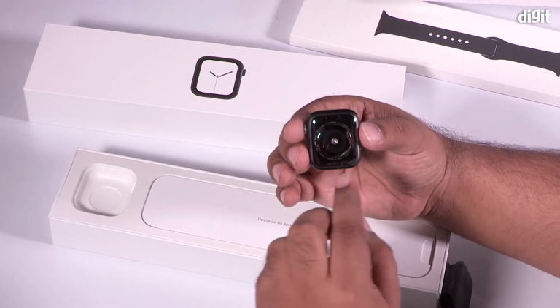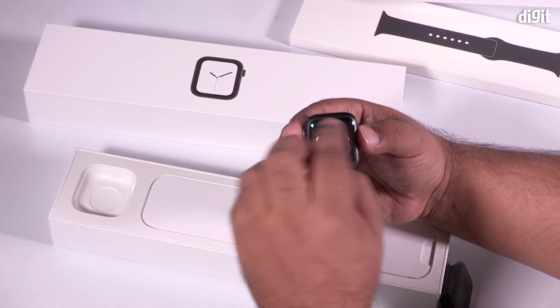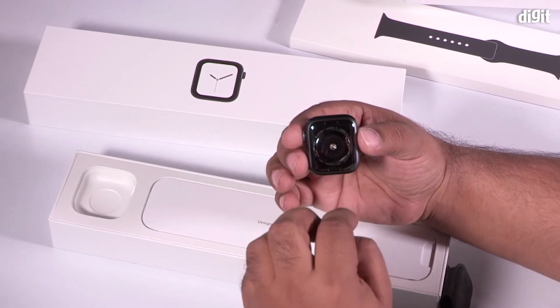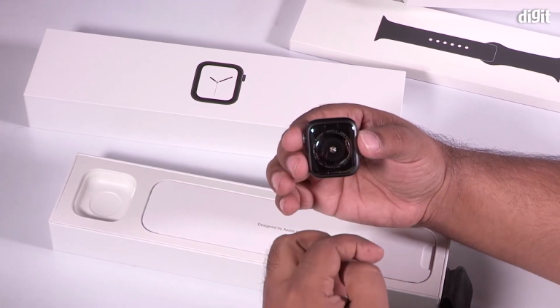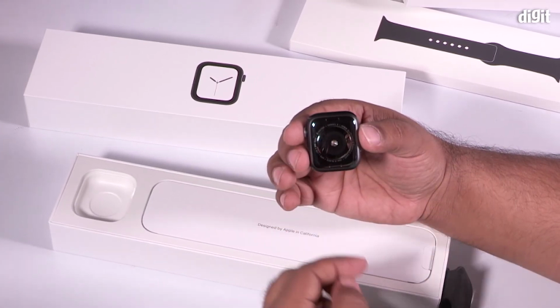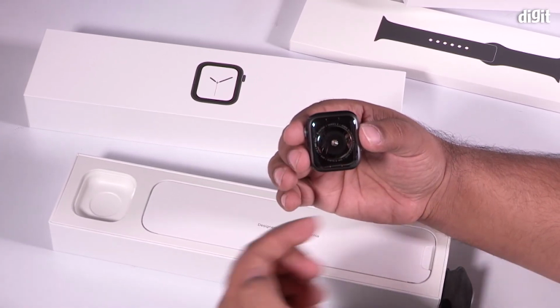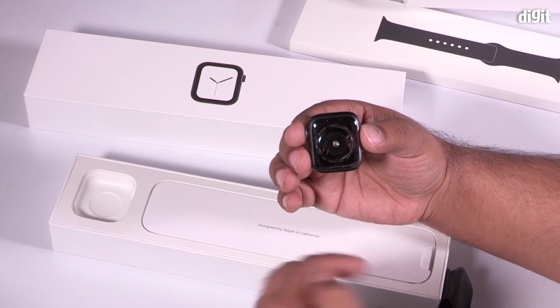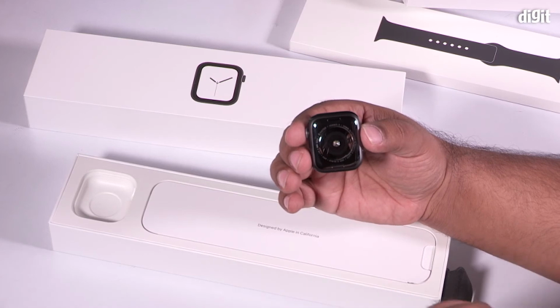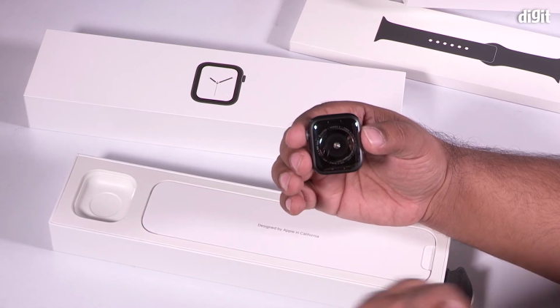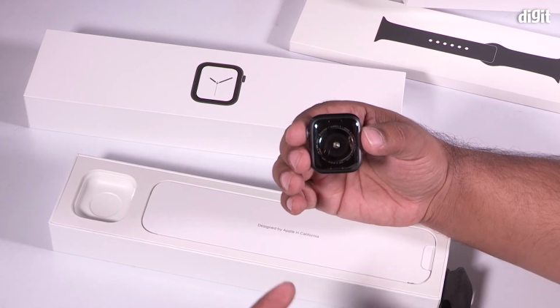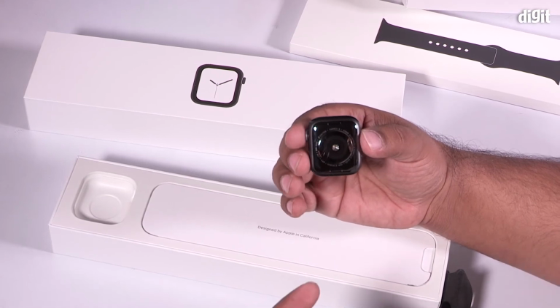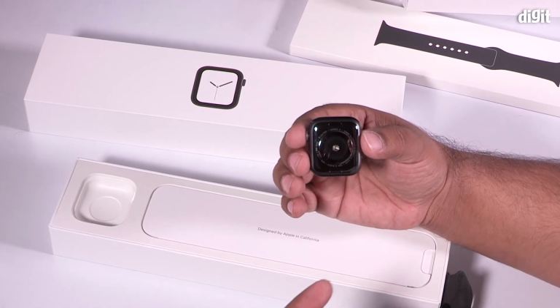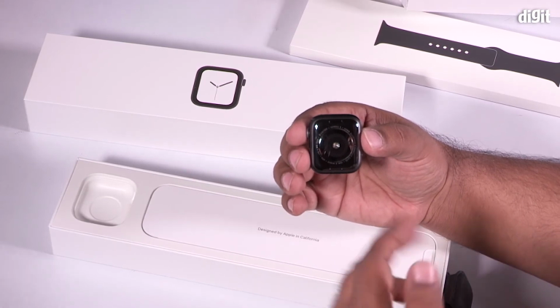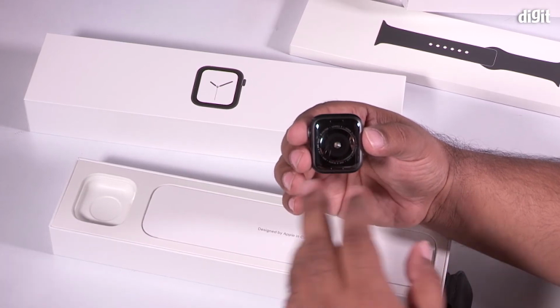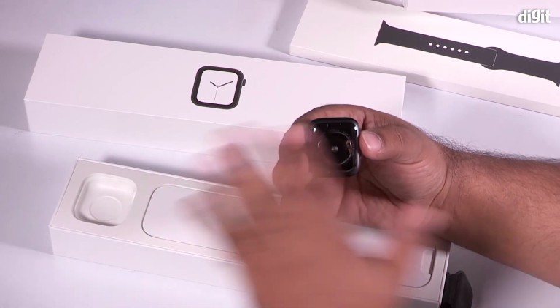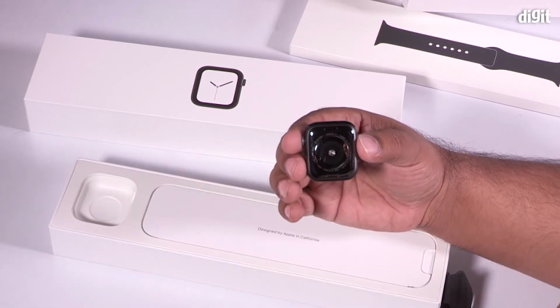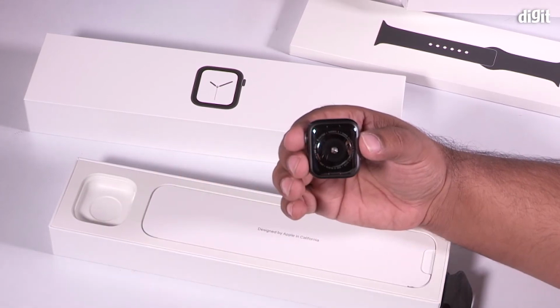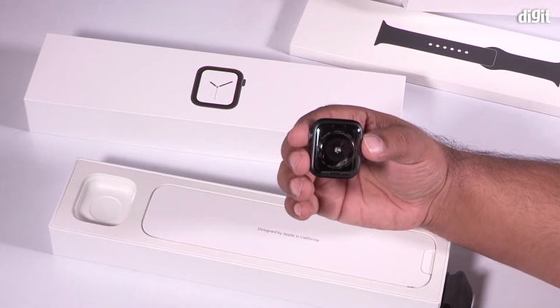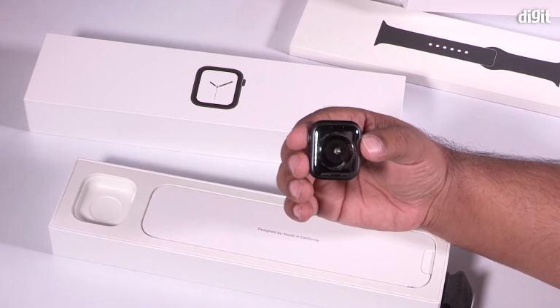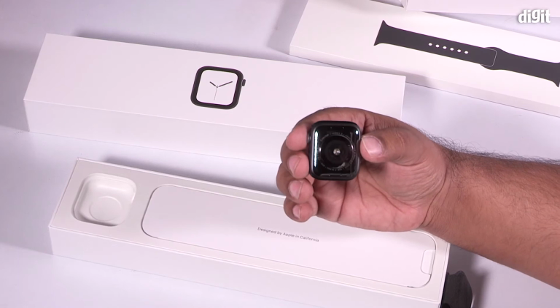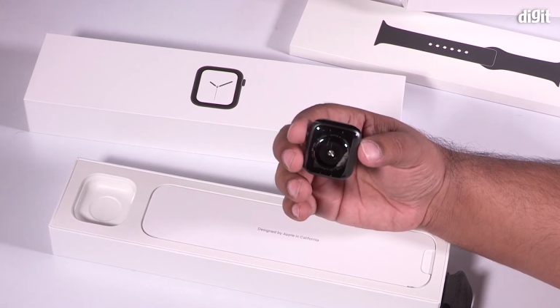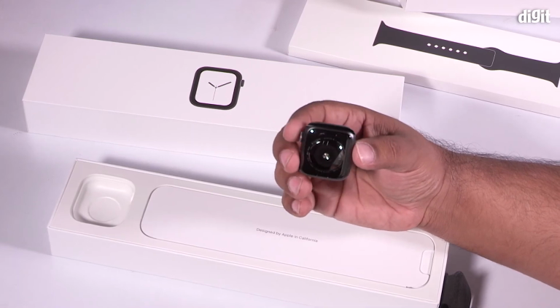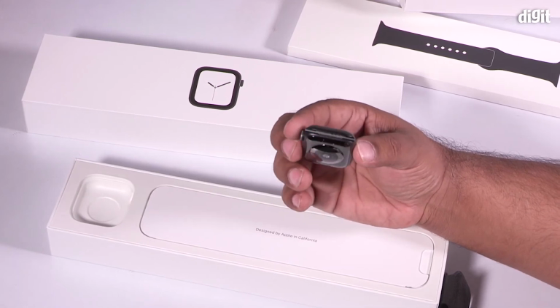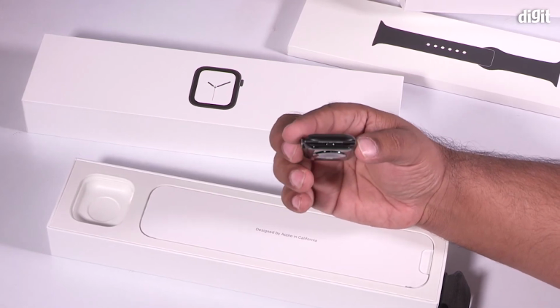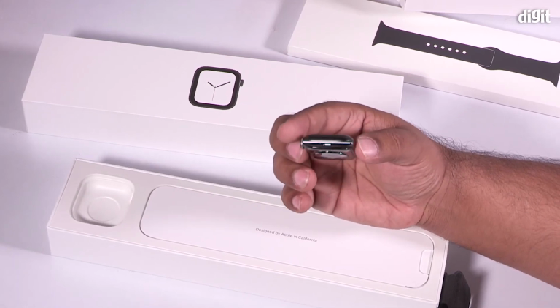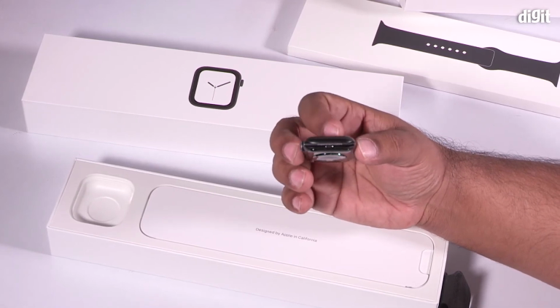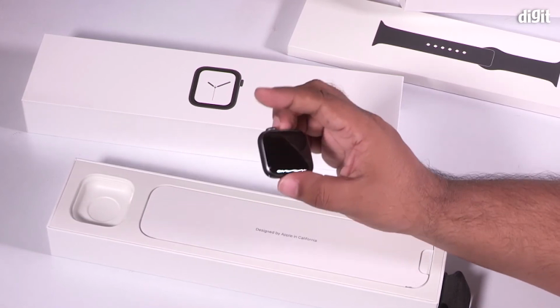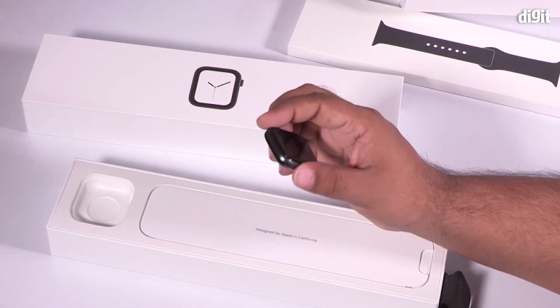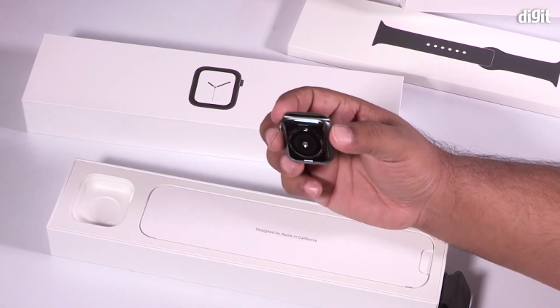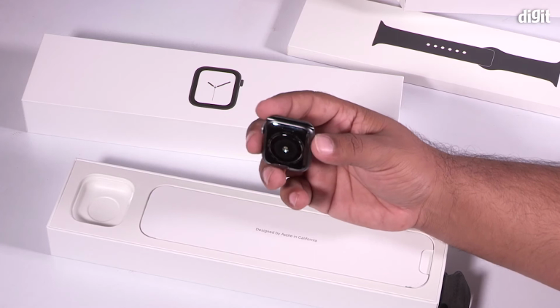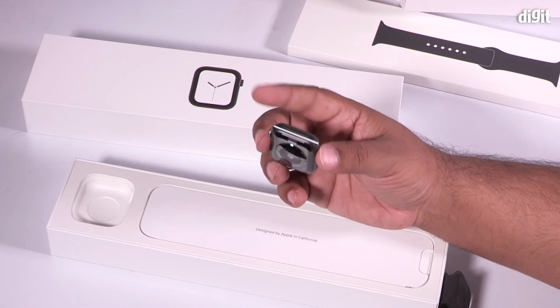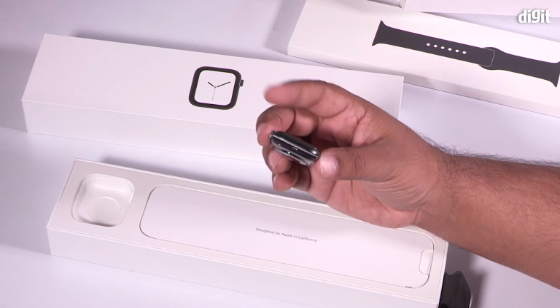What's also changed is the back. Earlier editions of the Apple Watch had a stainless steel back with ceramic in the middle, but this time, in order to improve LTE performance, Apple has made the entire back out of ceramic — black ceramic.